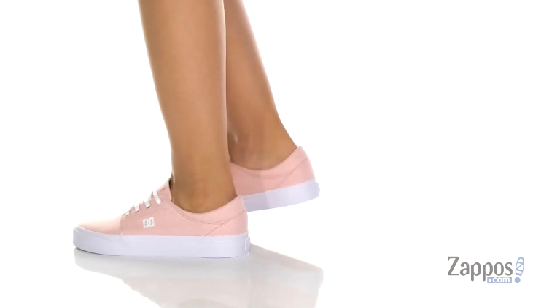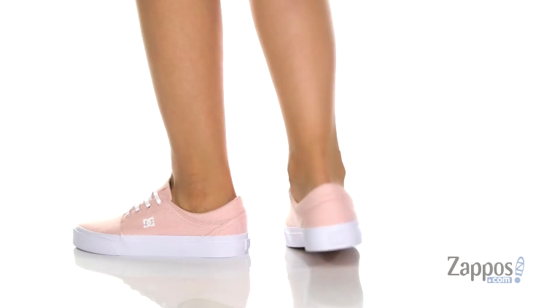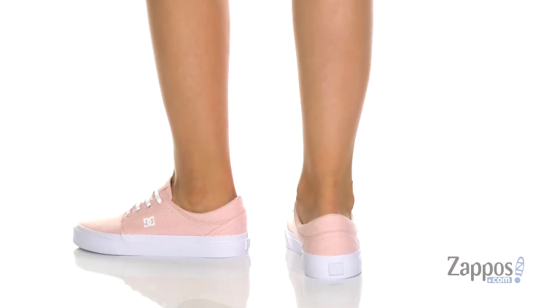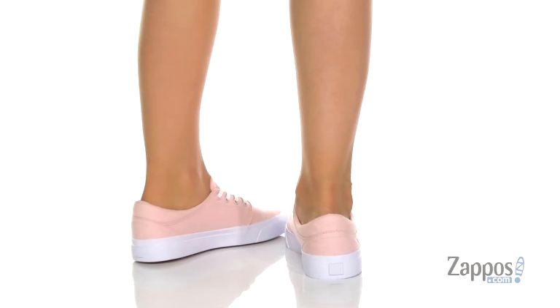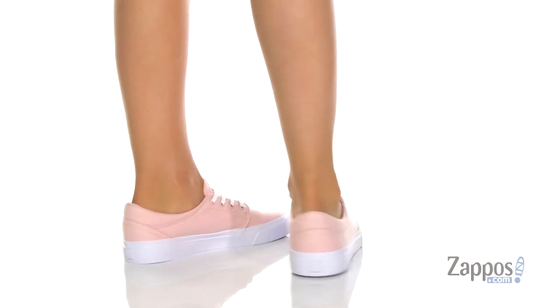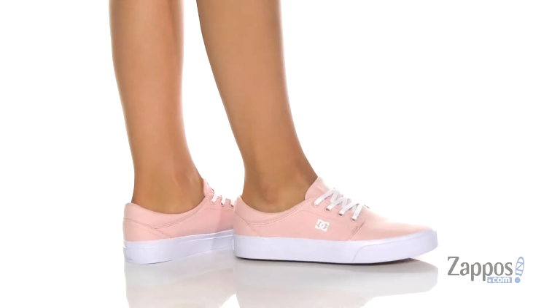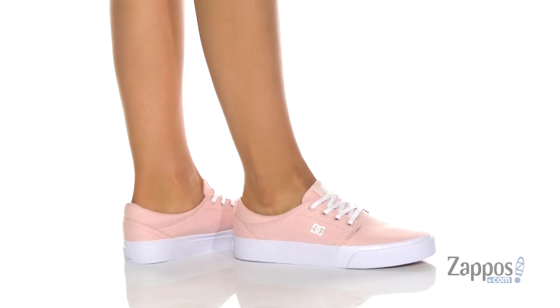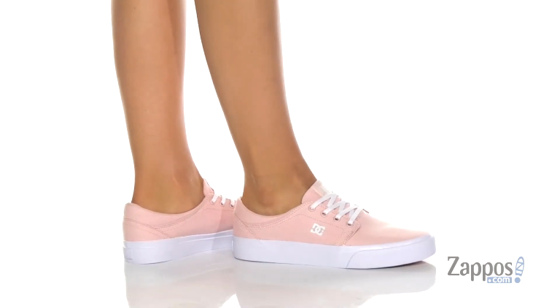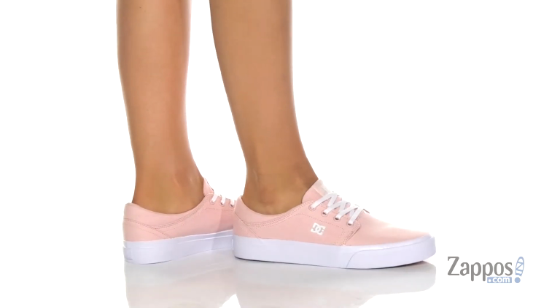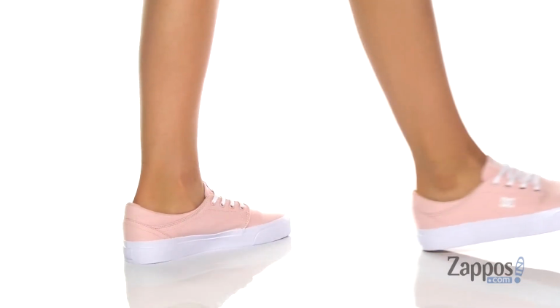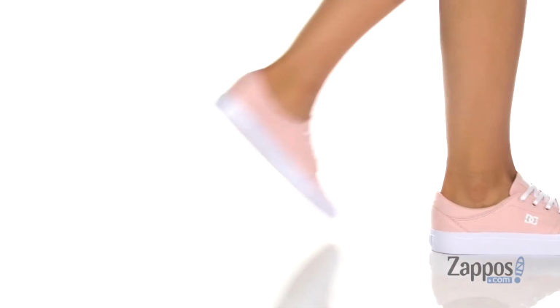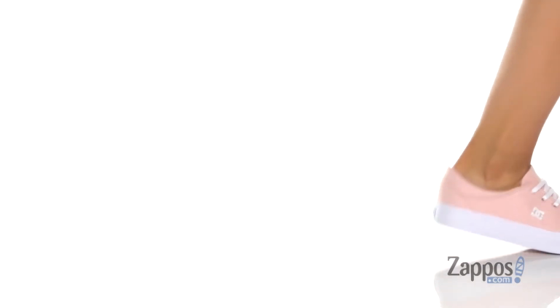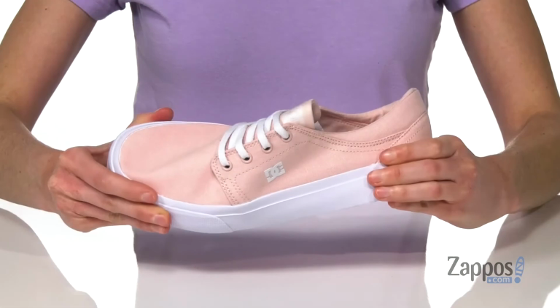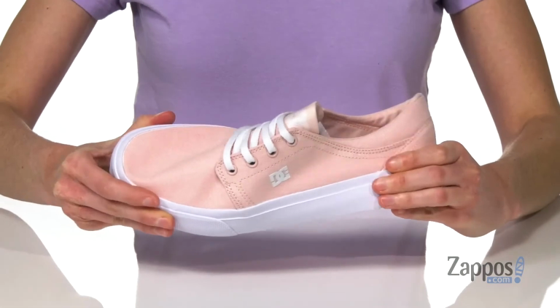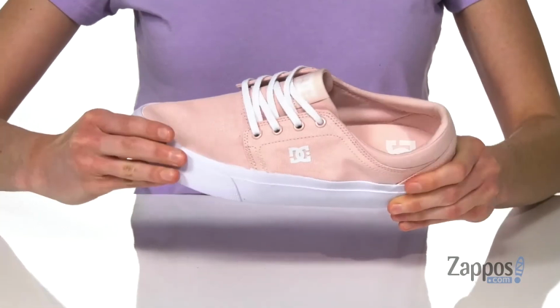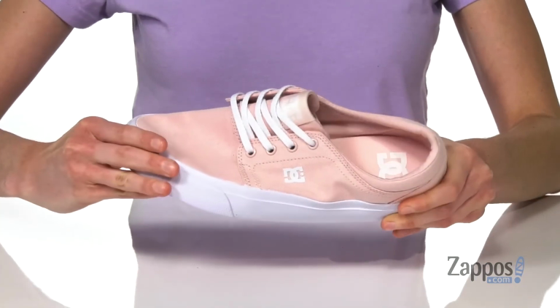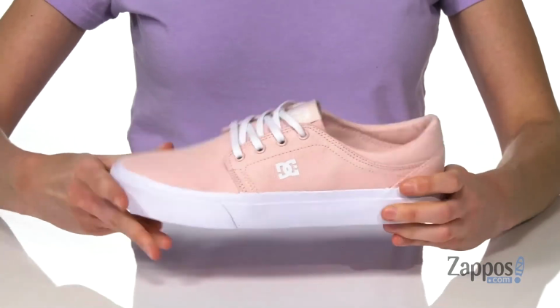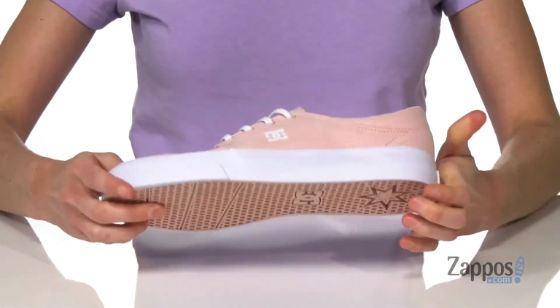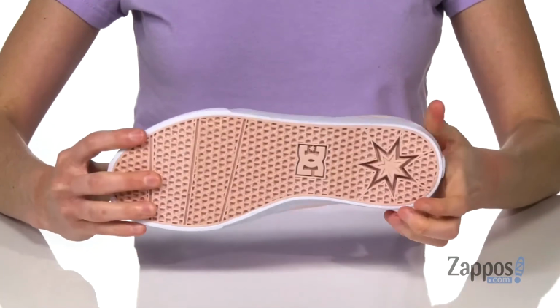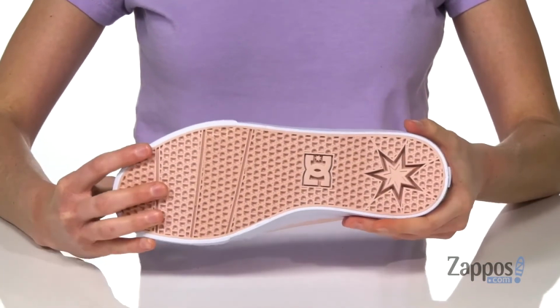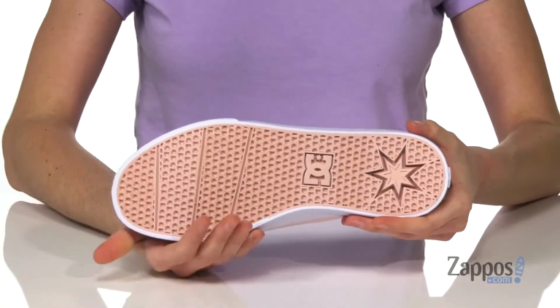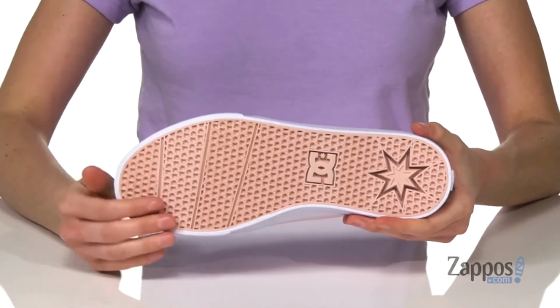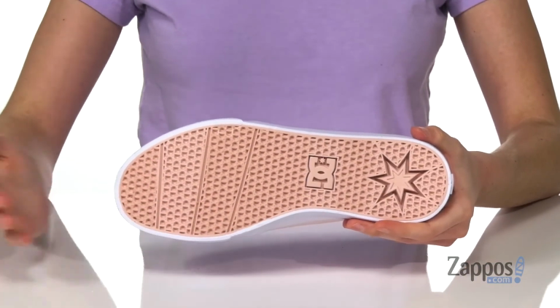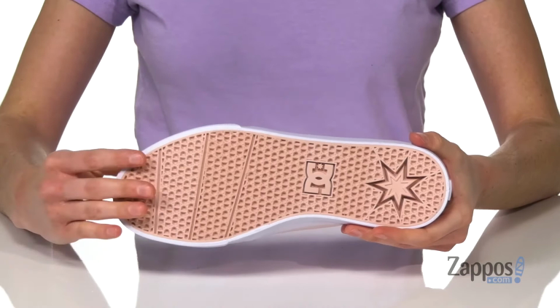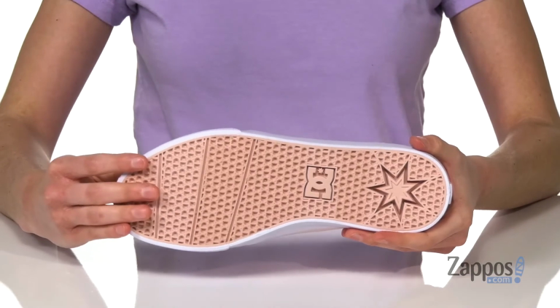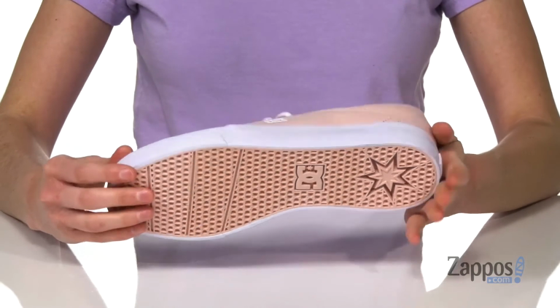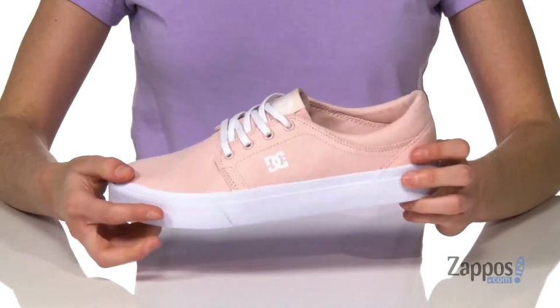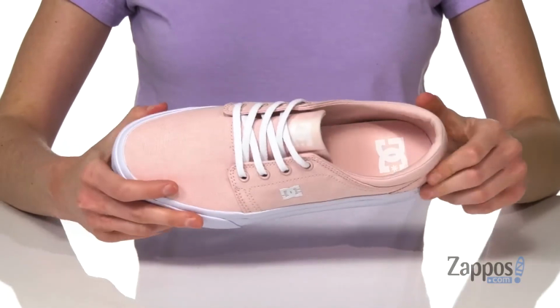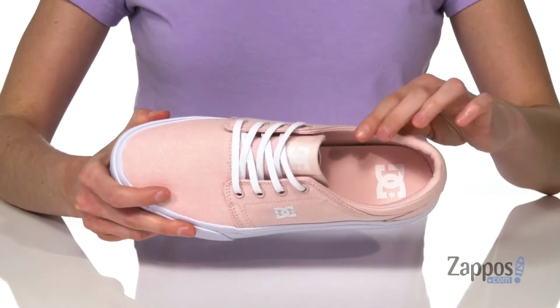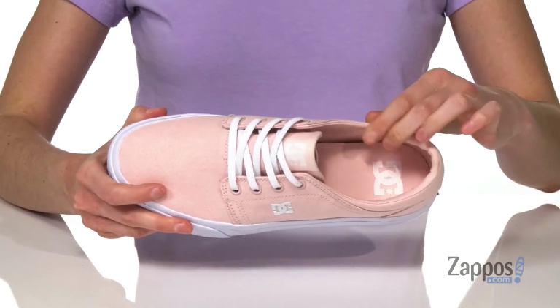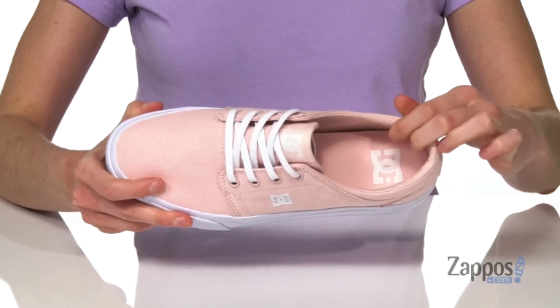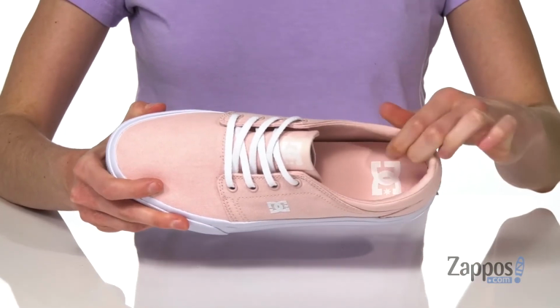This low-profile sneaker is a casual style that you can wear while you're boarding. It's got a flexible vulcanized construction and a sticky rubber outsole underneath to help you grip your board. And inside is lightly padded around the collar.